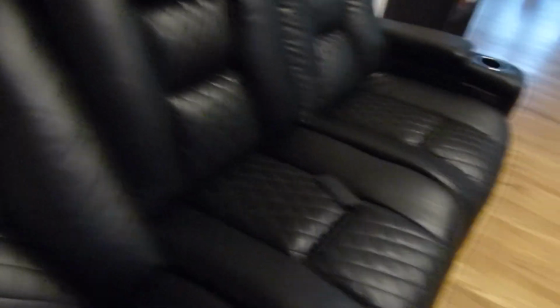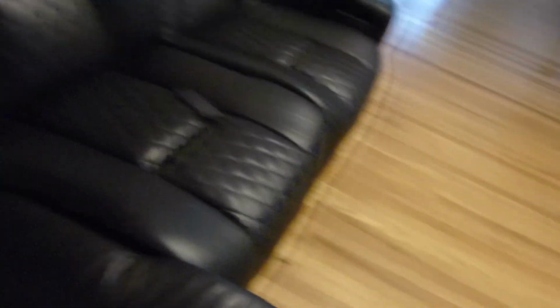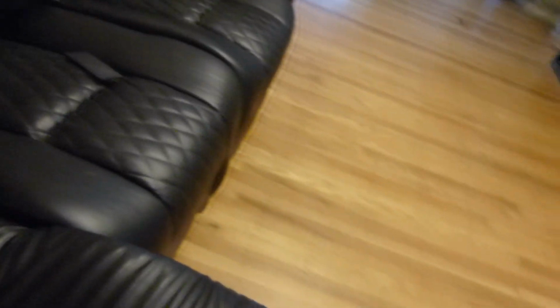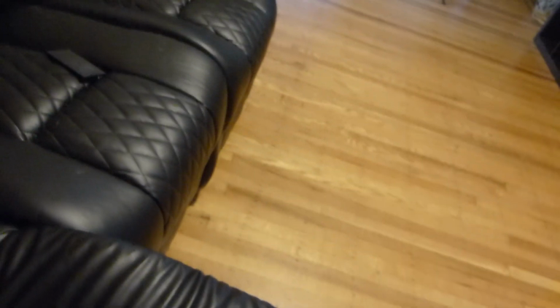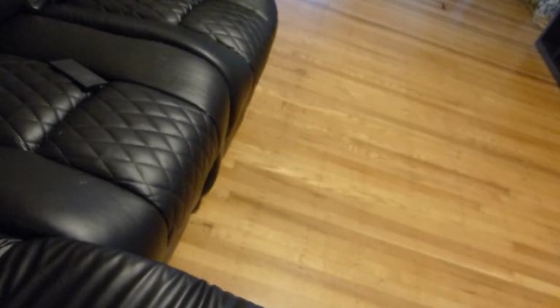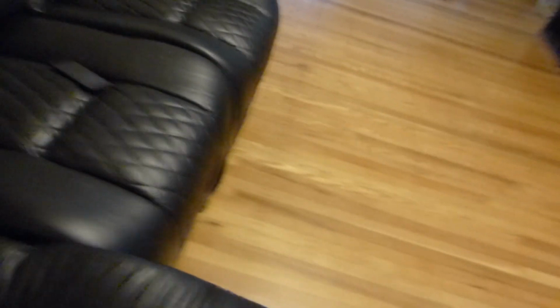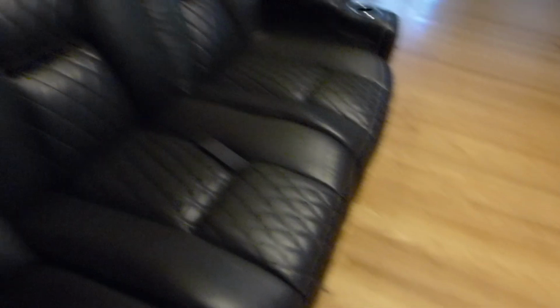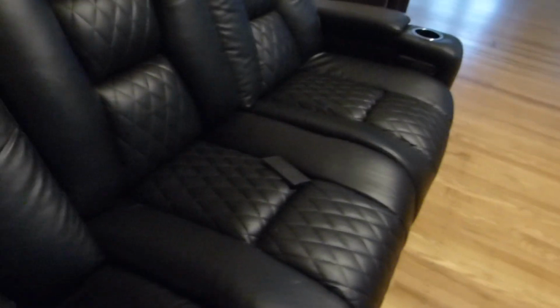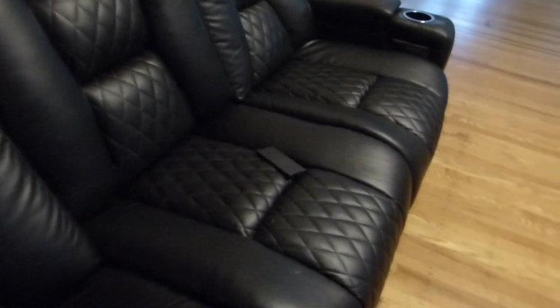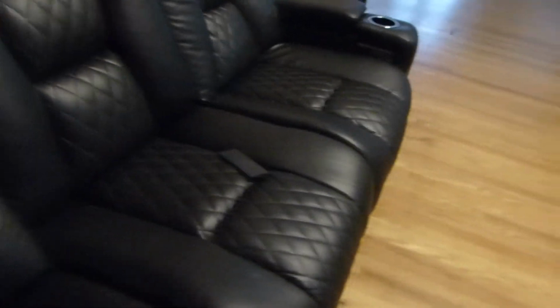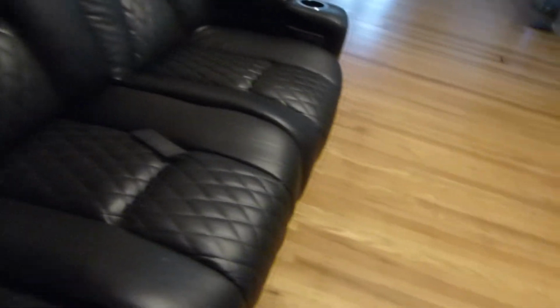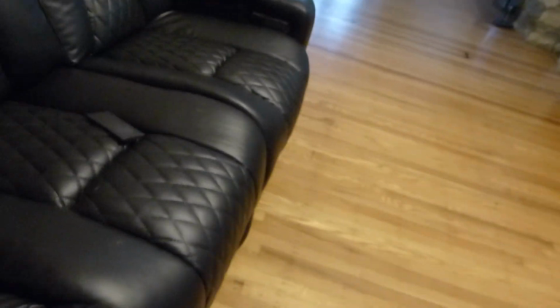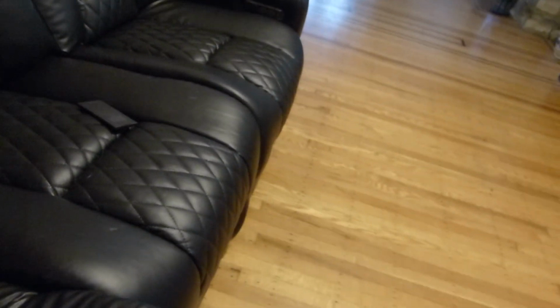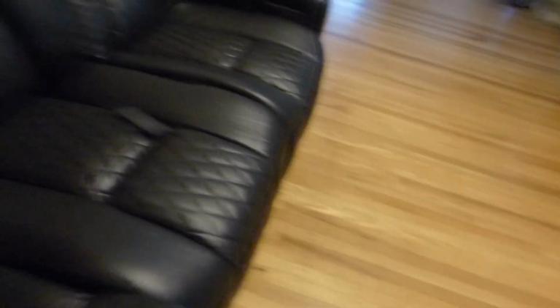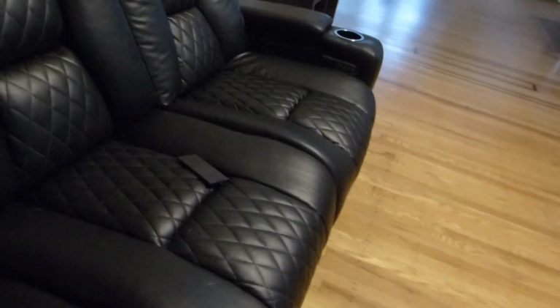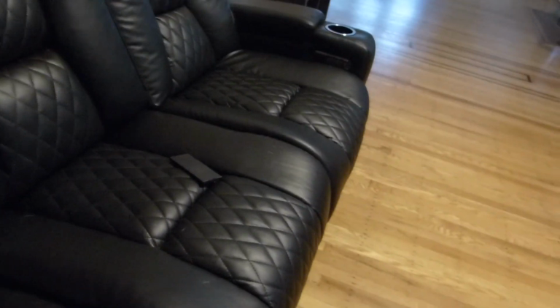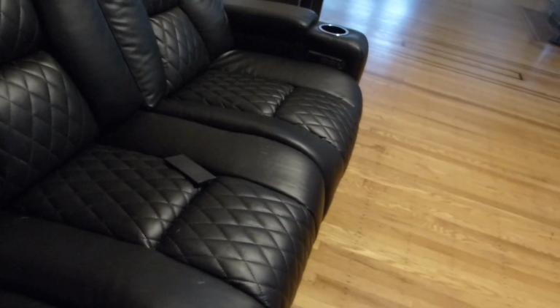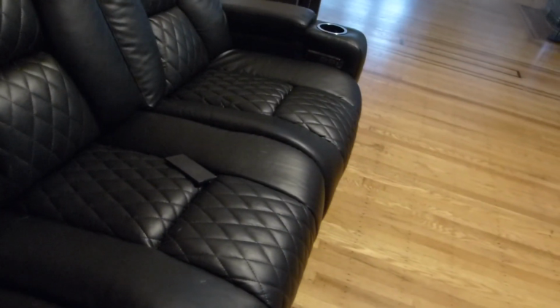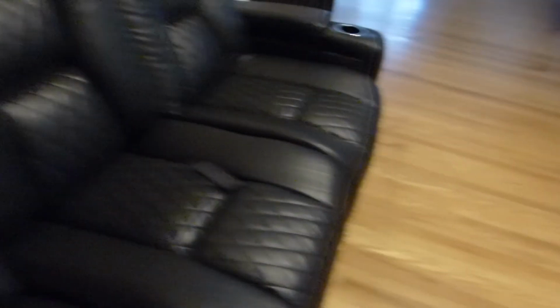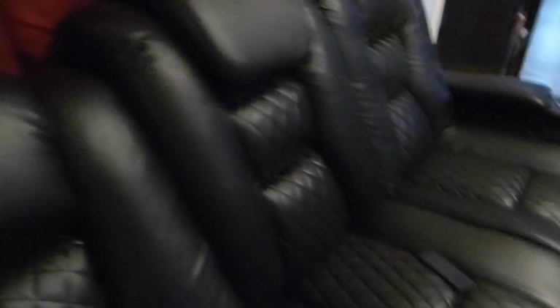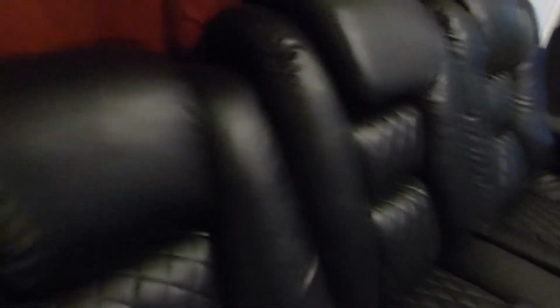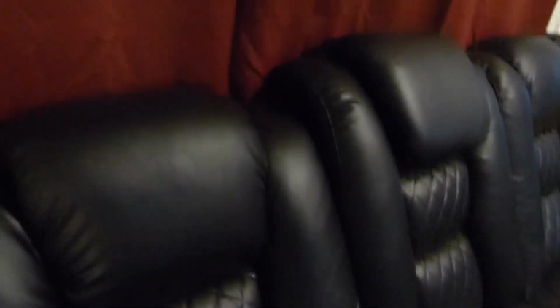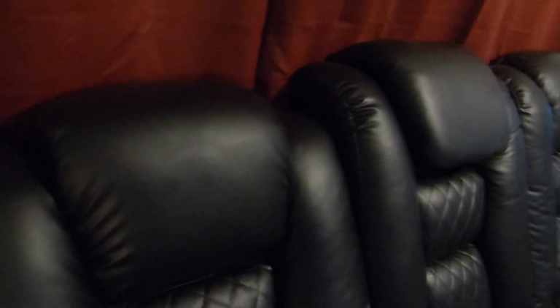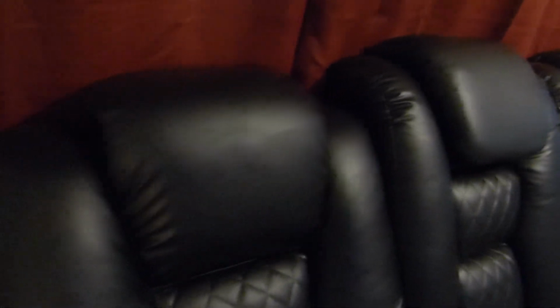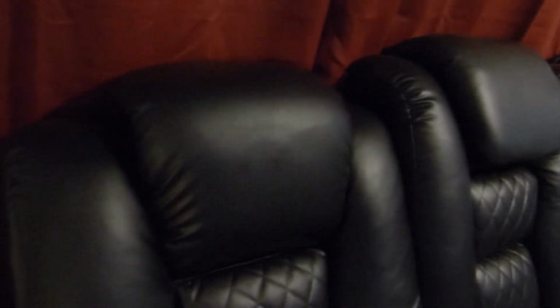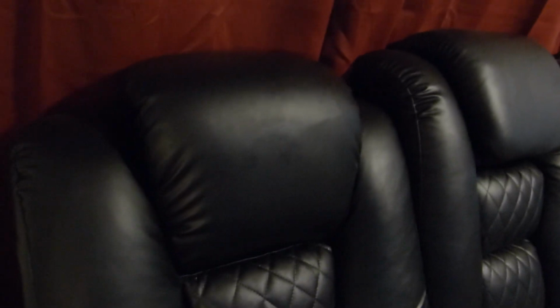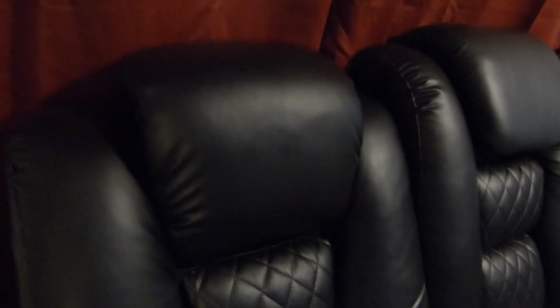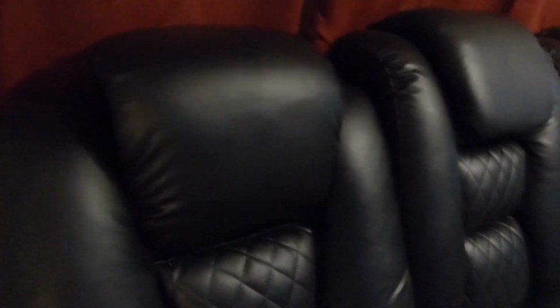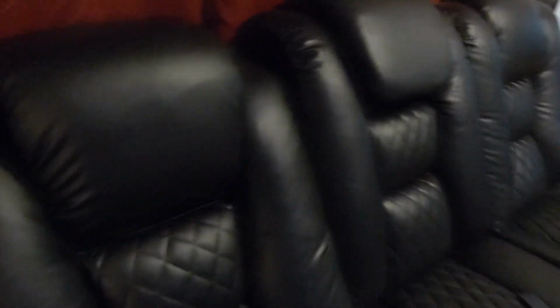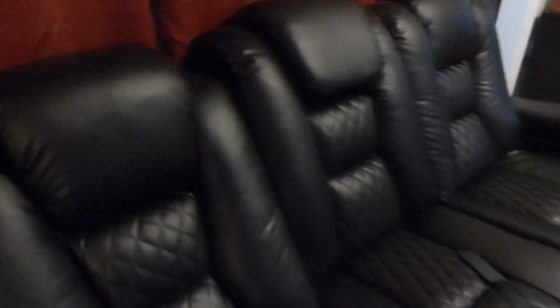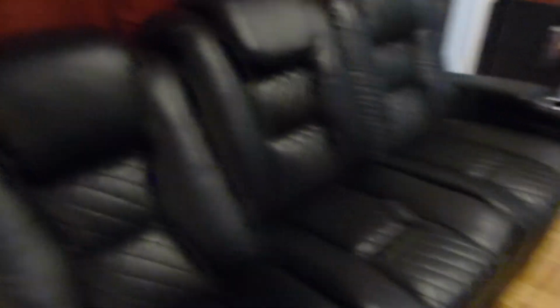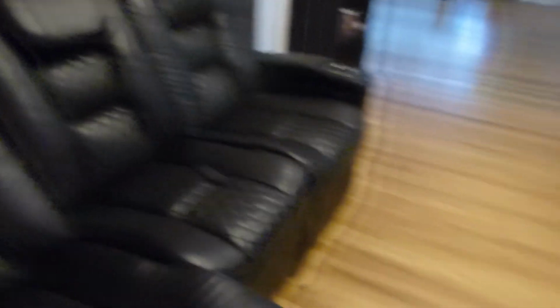All right, let's see if we can get this right. We got a lot of buttons down here. There's the head rest popping up. I love that — the fact the head rest pops up.